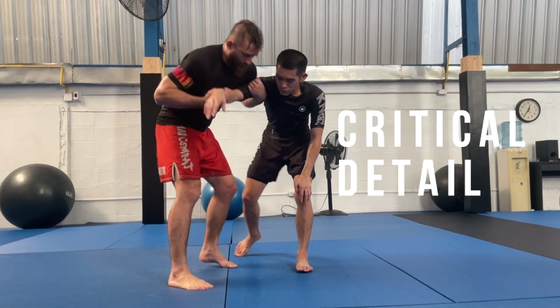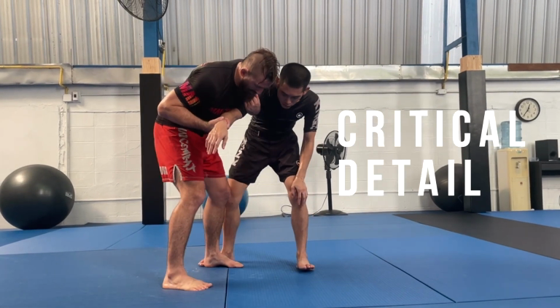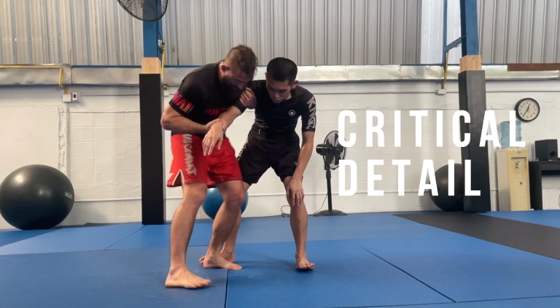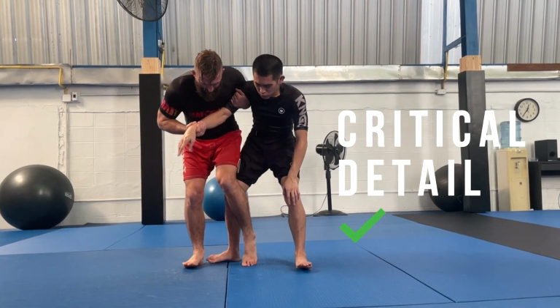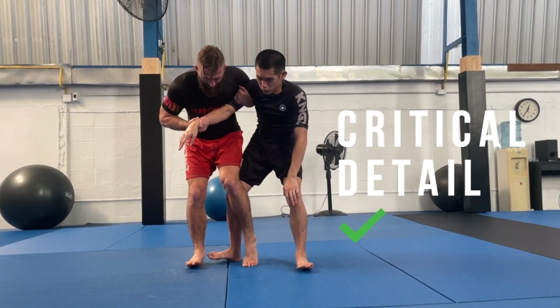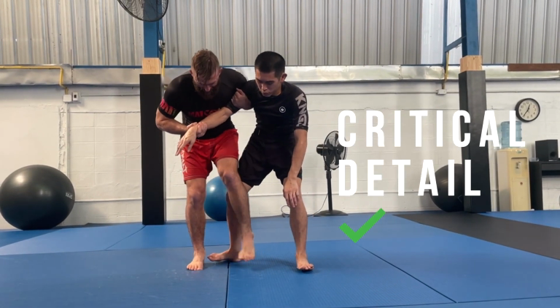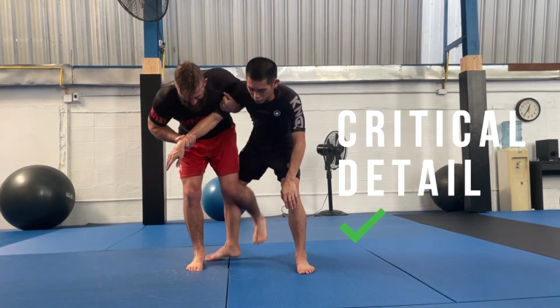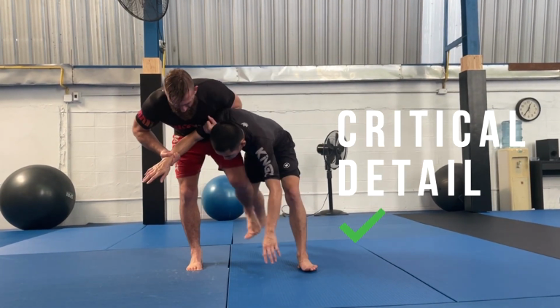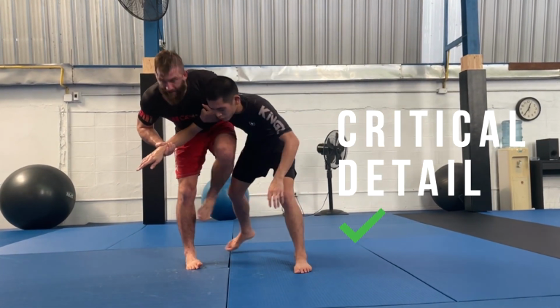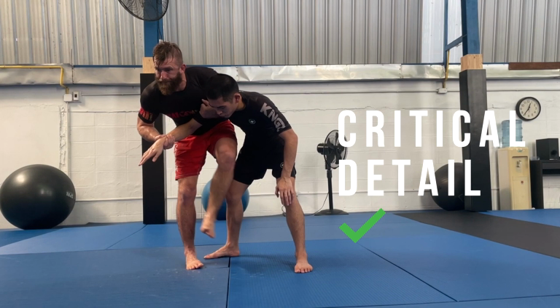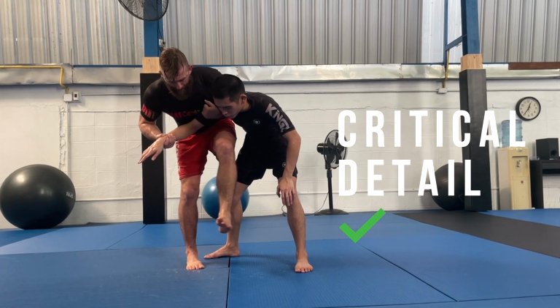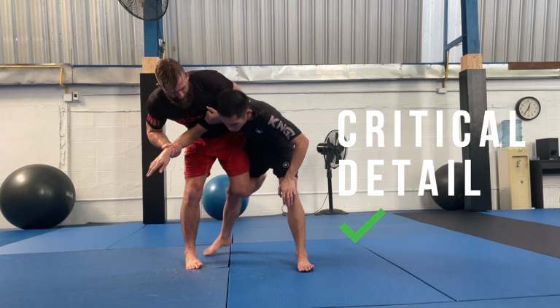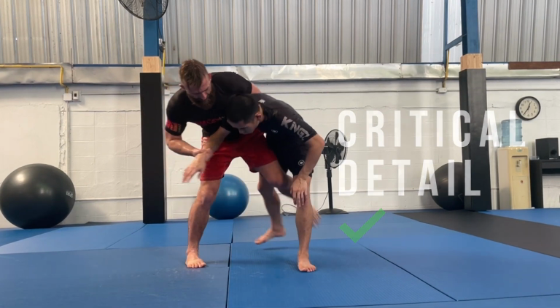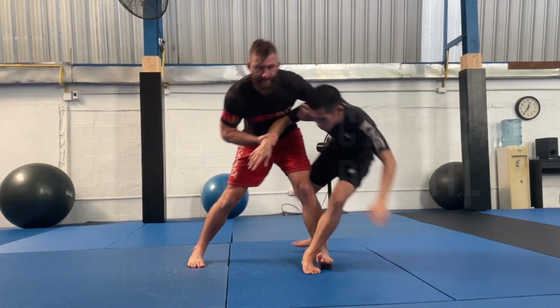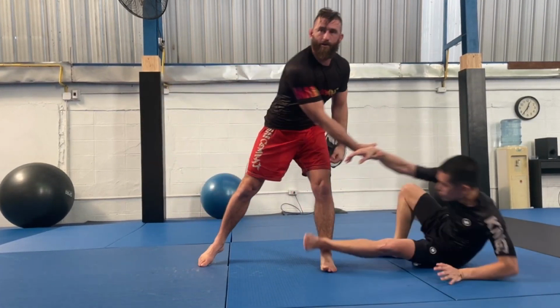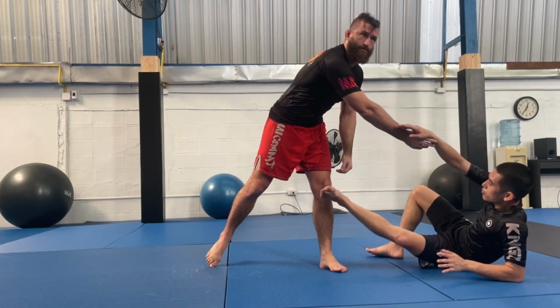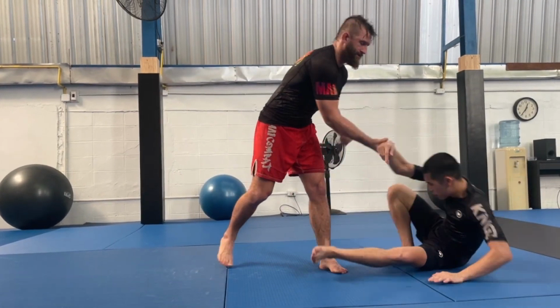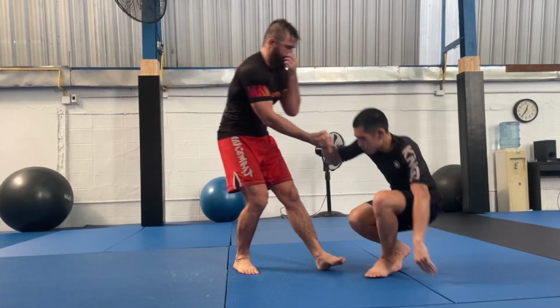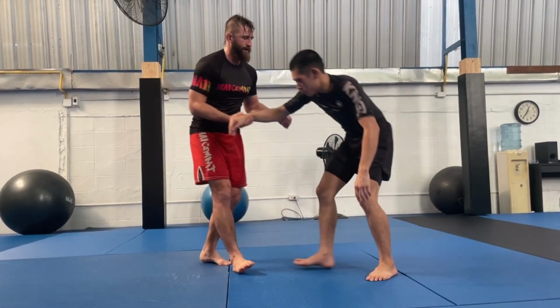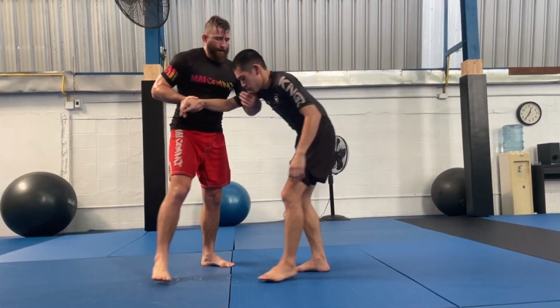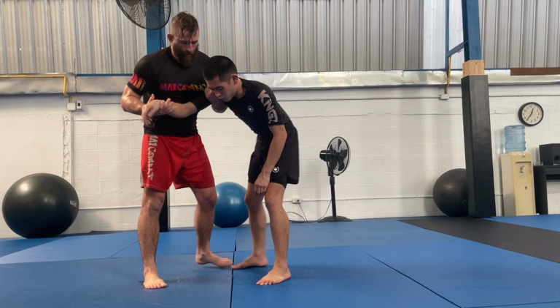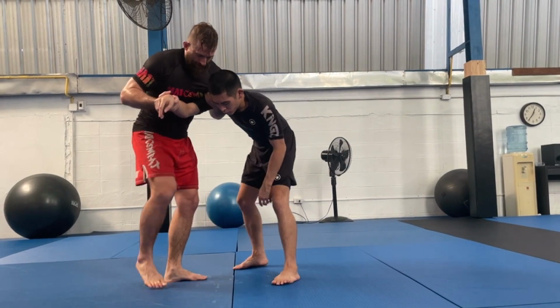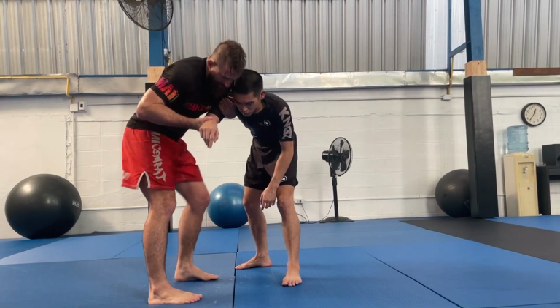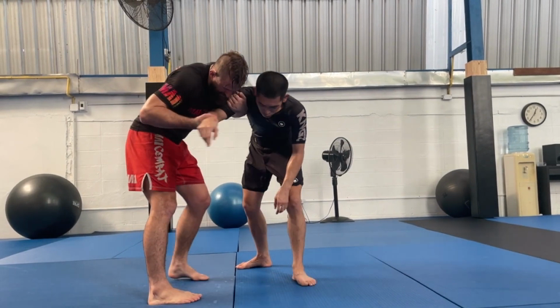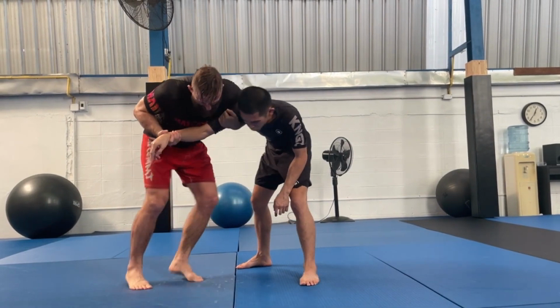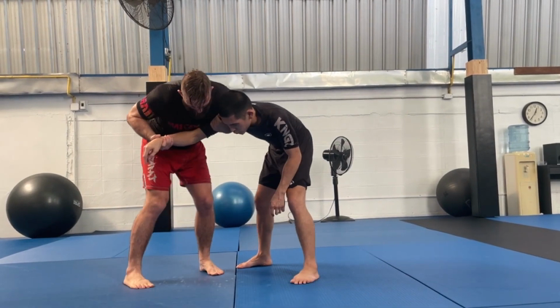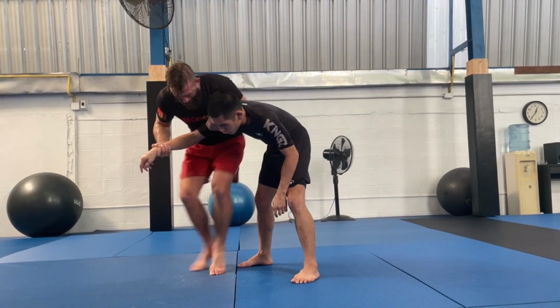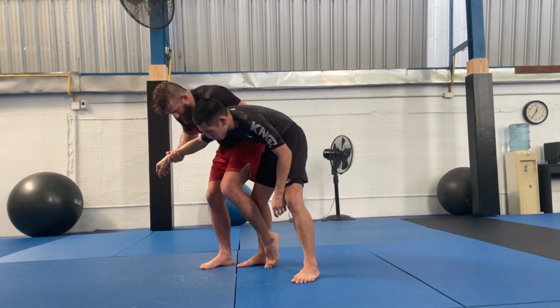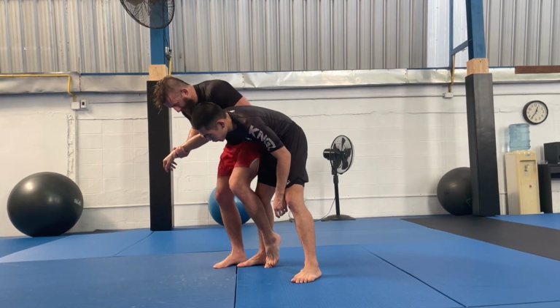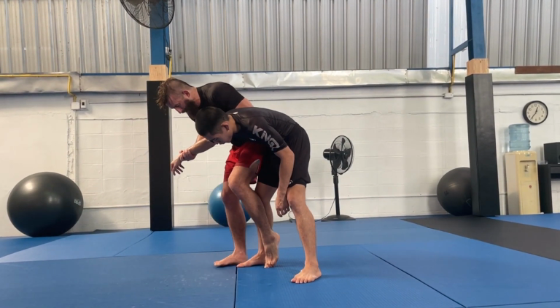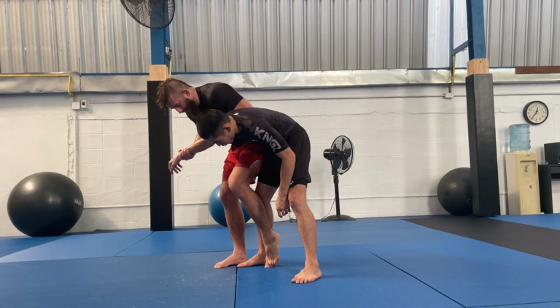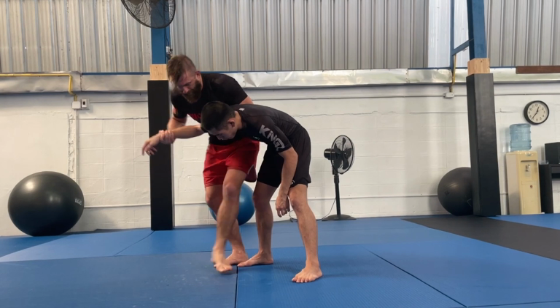Whereas when I'm in the right position, if I kick Jackie's leg away, I'm perfectly mobile. And that's exactly what we're gonna do to get this ankle pit. So when I do my shuffle step, I wanna be basically just next to Jackie's foot here.